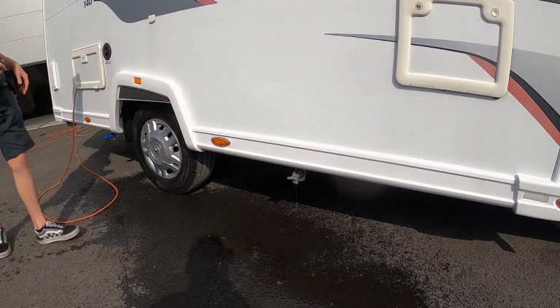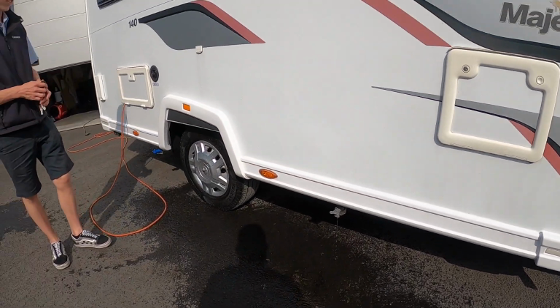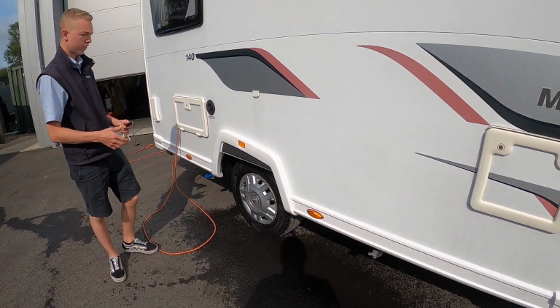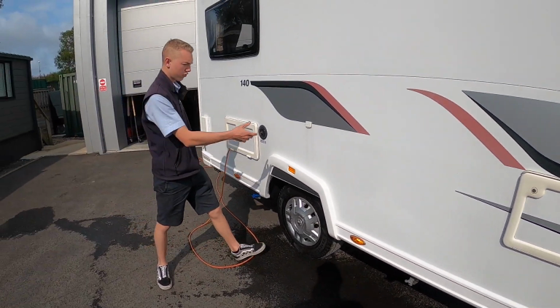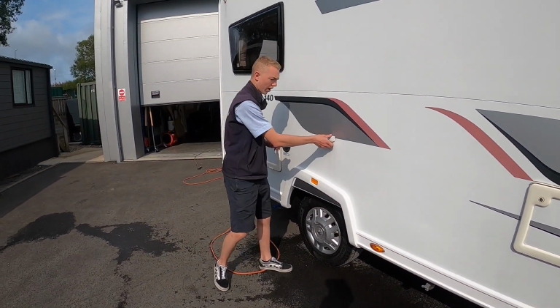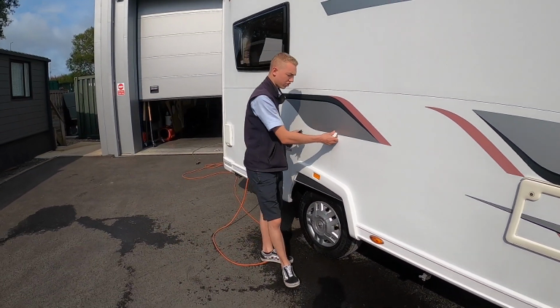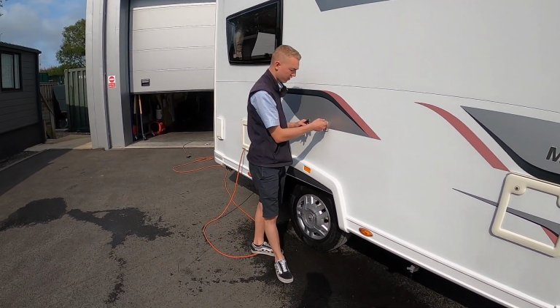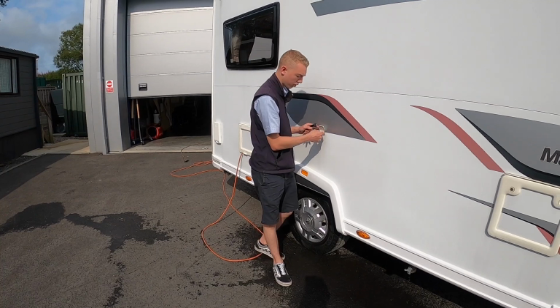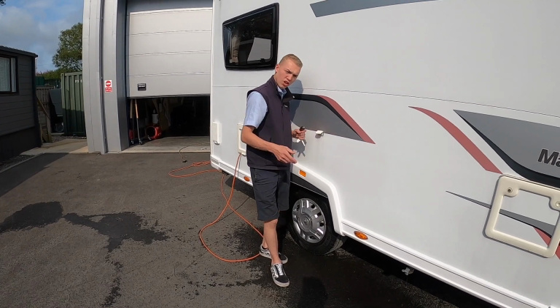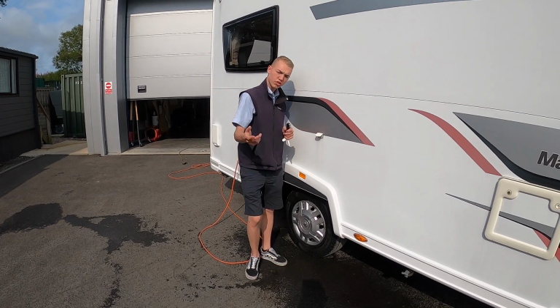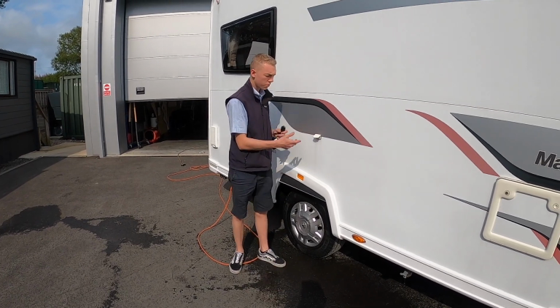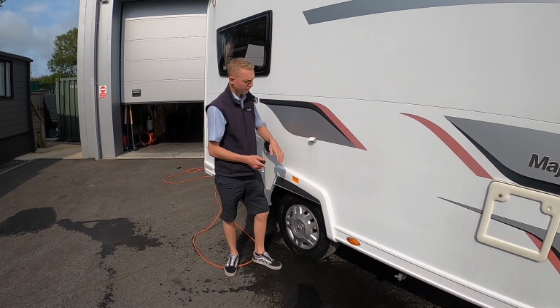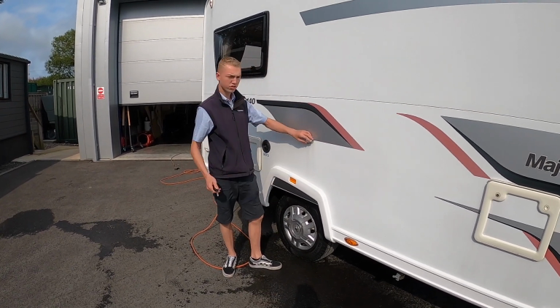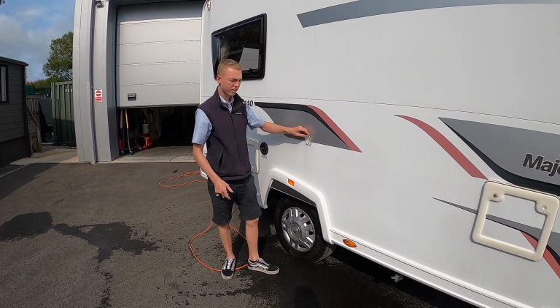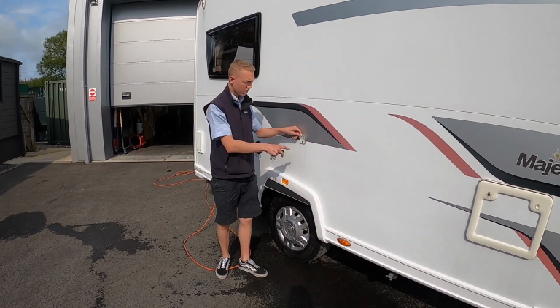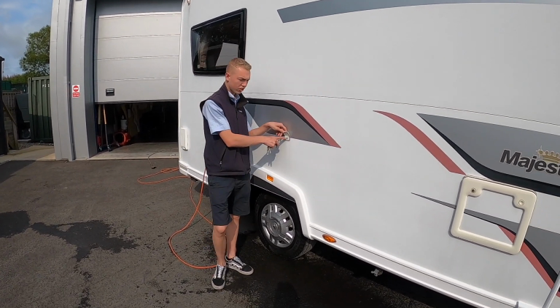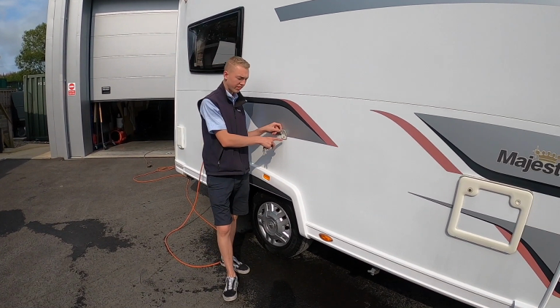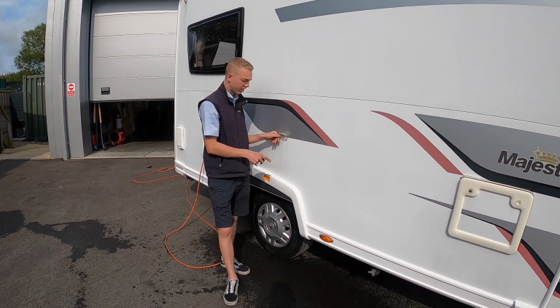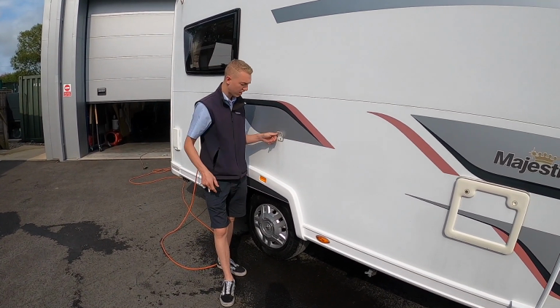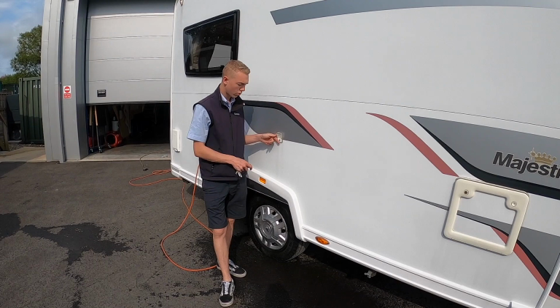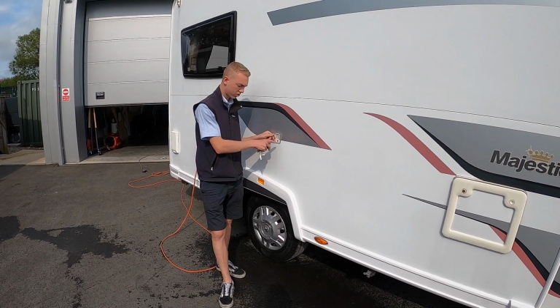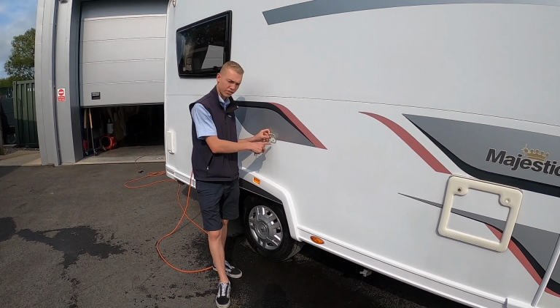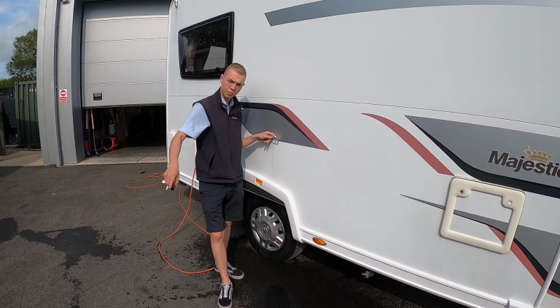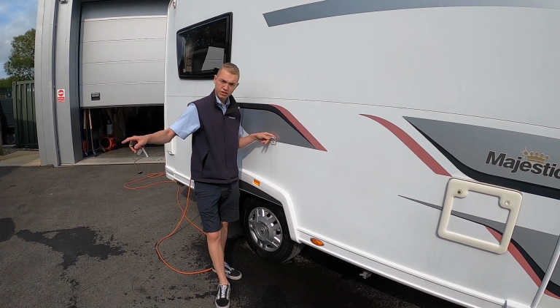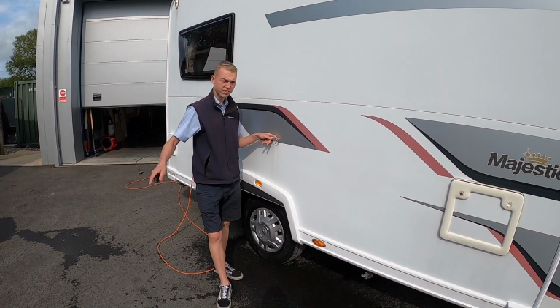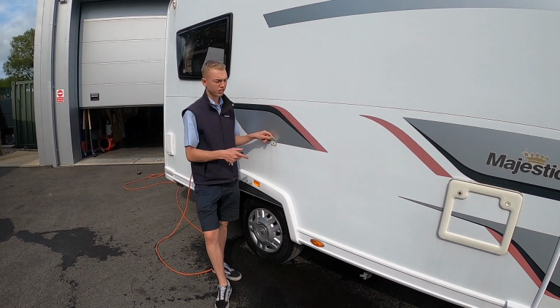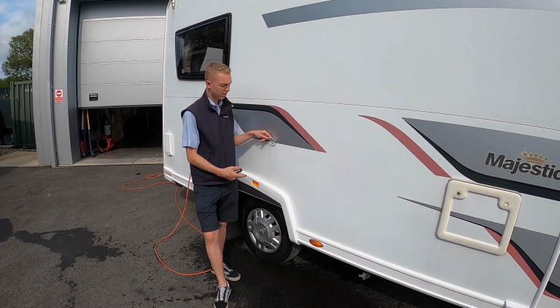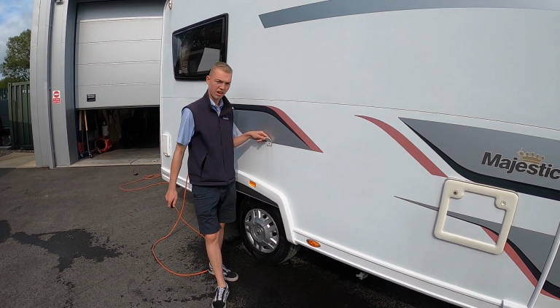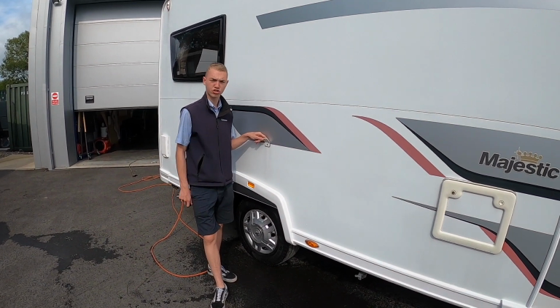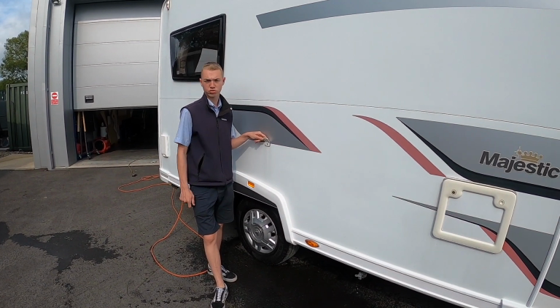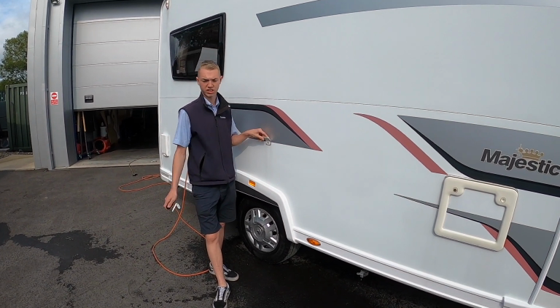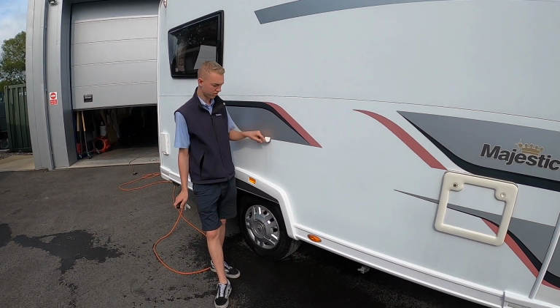Moving further down the vehicle you've got your external TV point, so you can hook up if you're on a signal site and they've got a TV aerial. You can get a length of coax, hook the vehicle up to the site and use their aerial should you be struggling to get a signal.